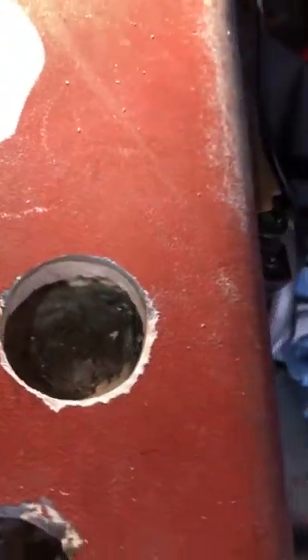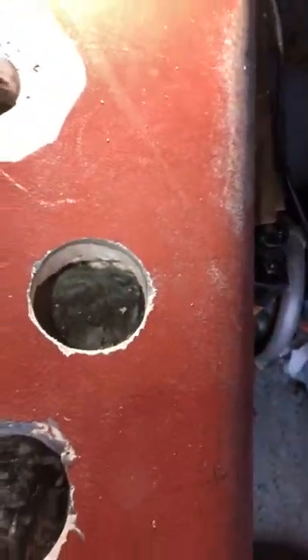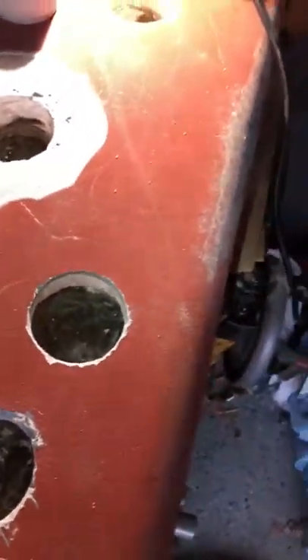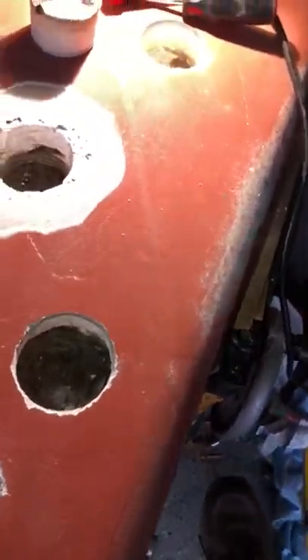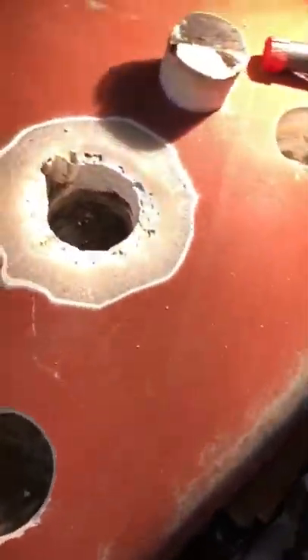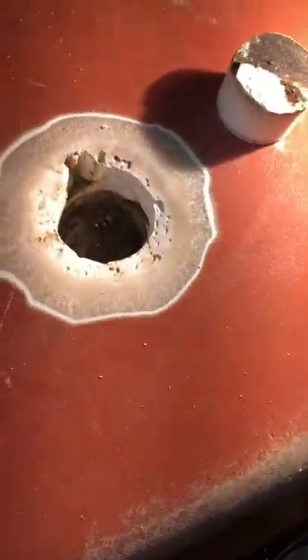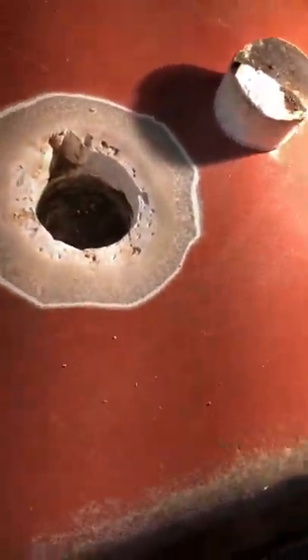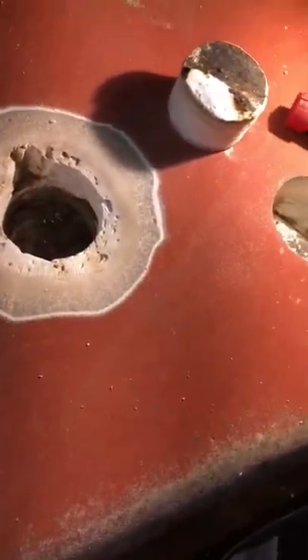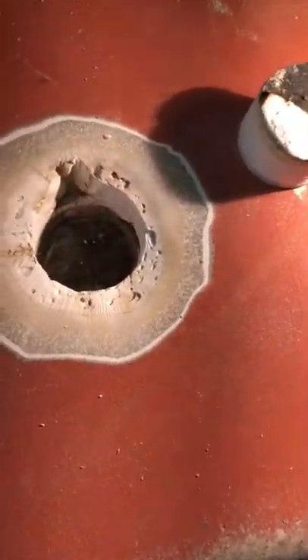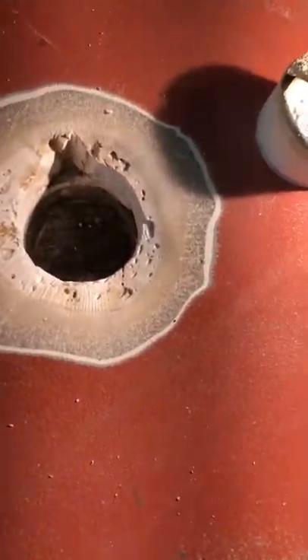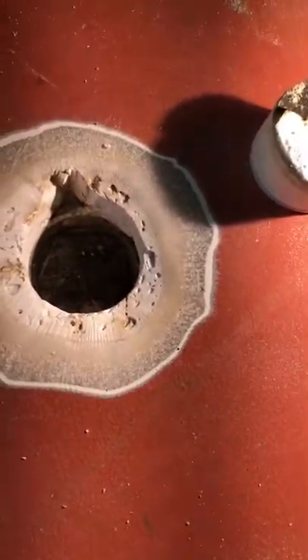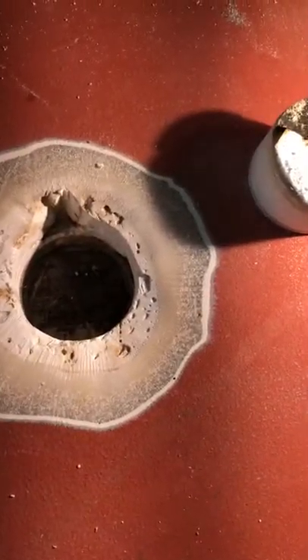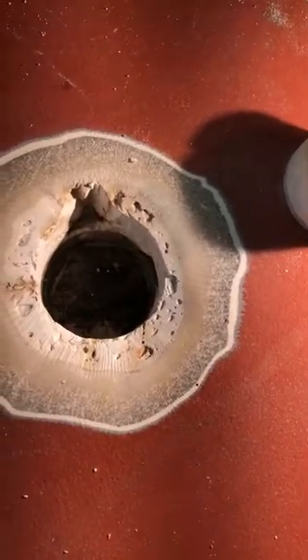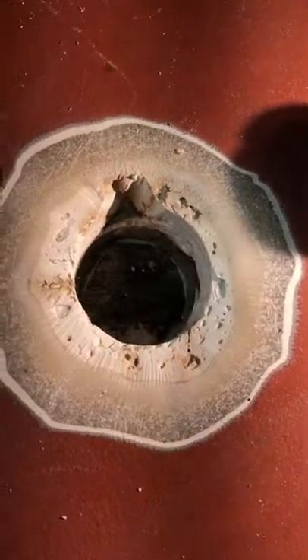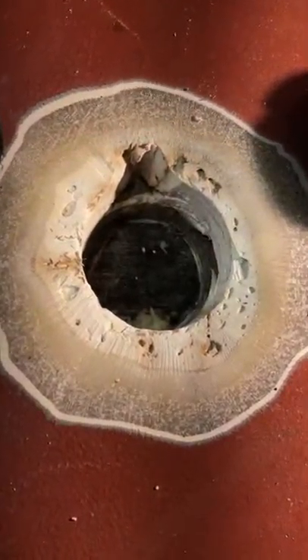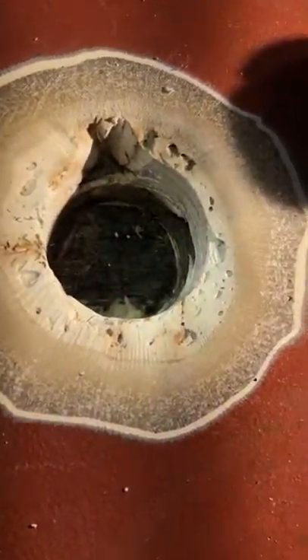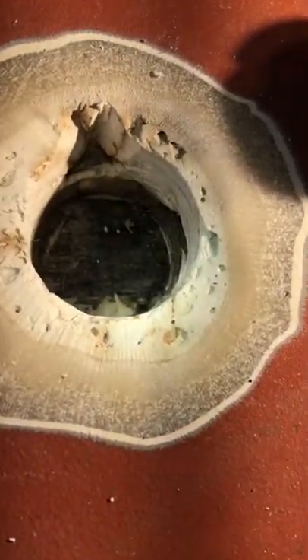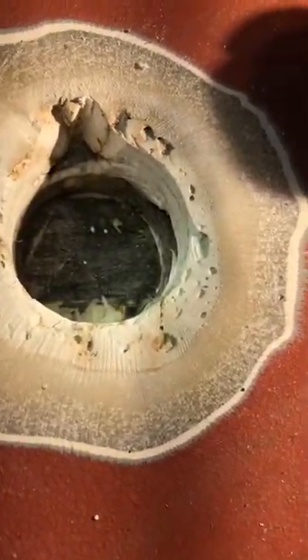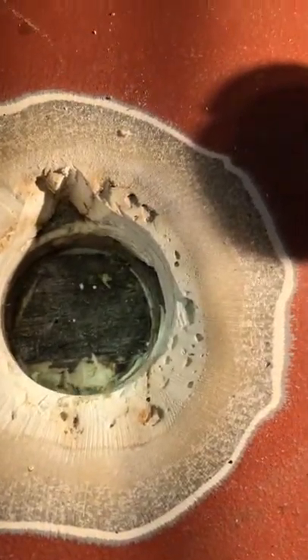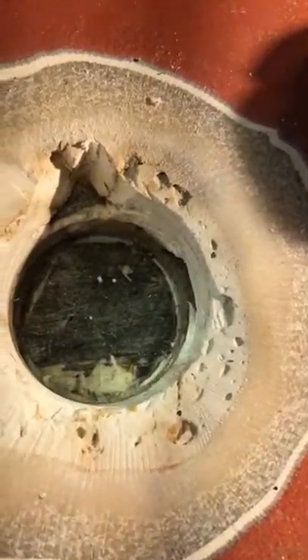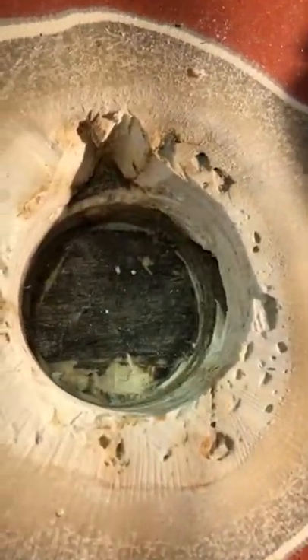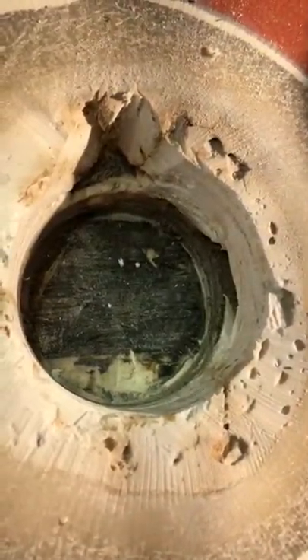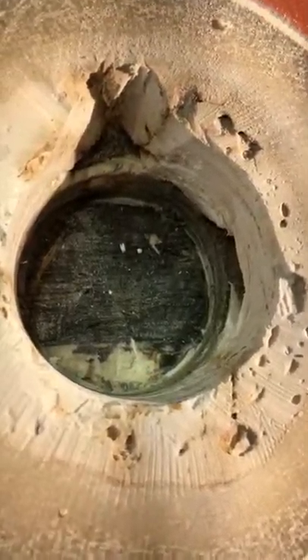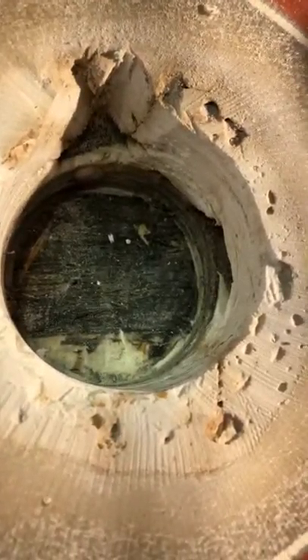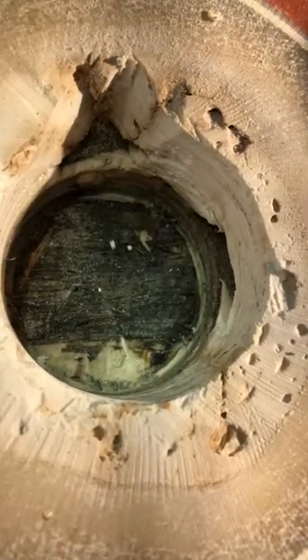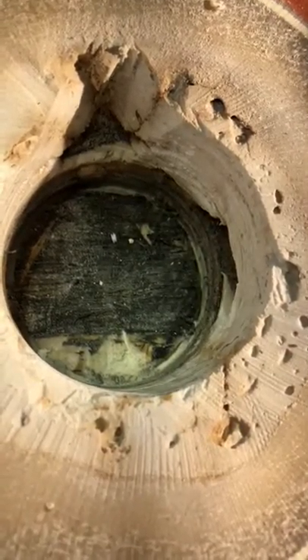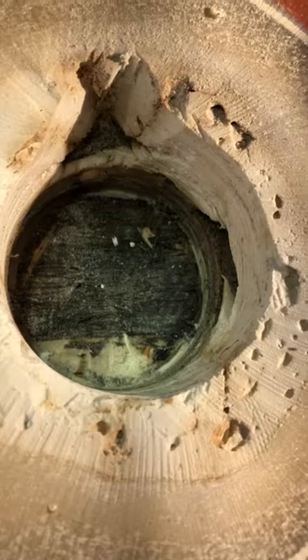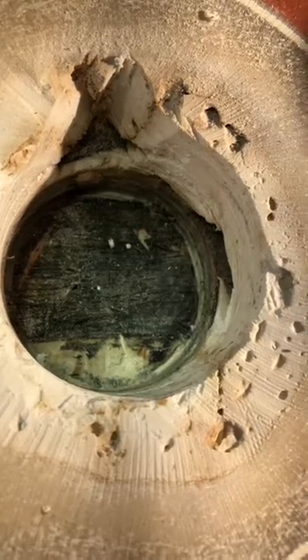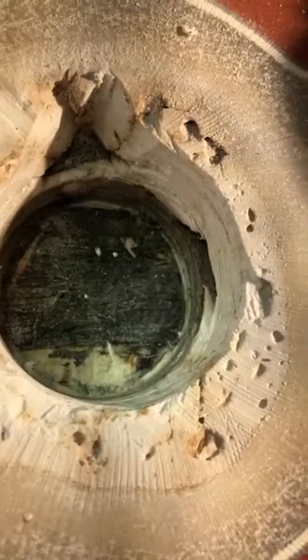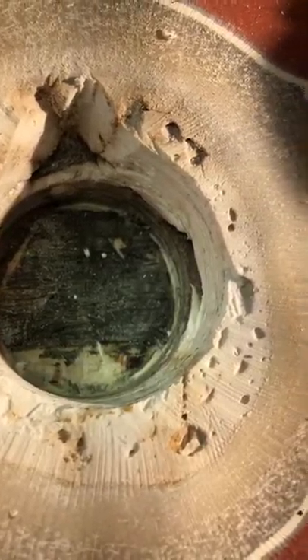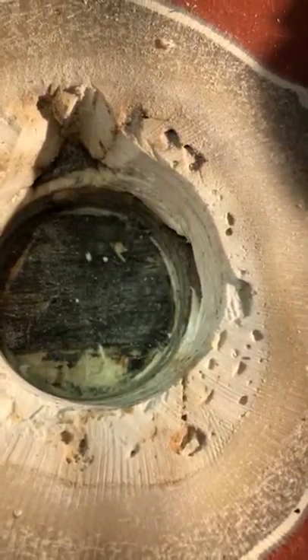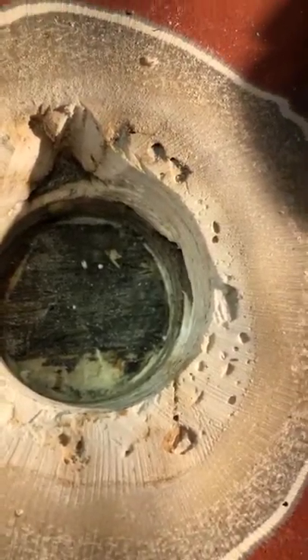The only spot that was a bit odd was in one of the lightning holes. Someone had filled that hole with a piece of three-quarter inch ply, and that was damp to the touch.